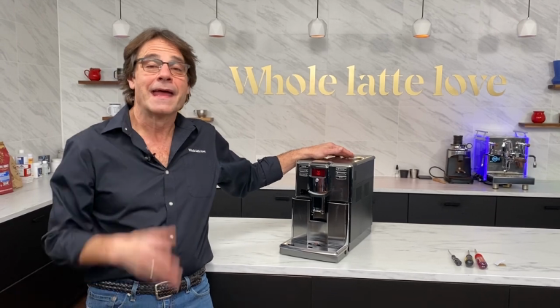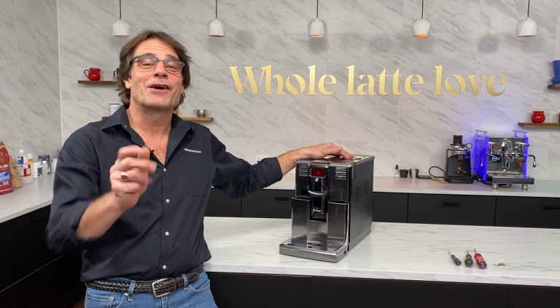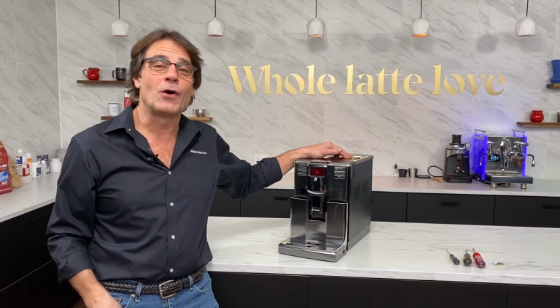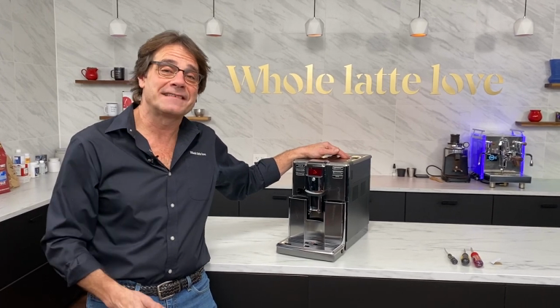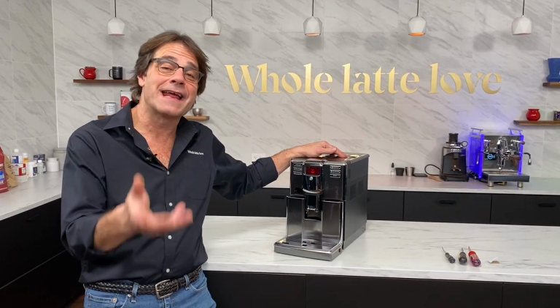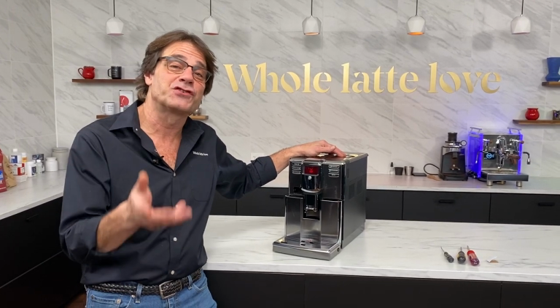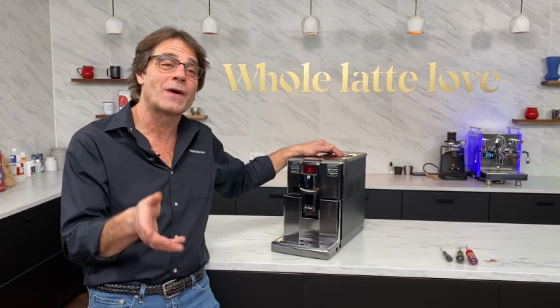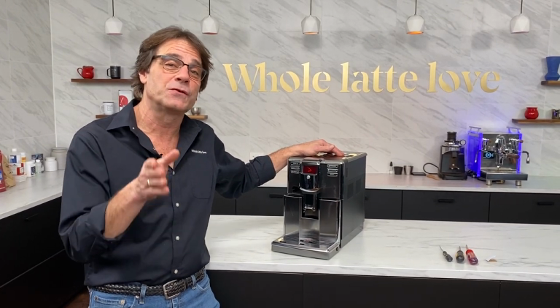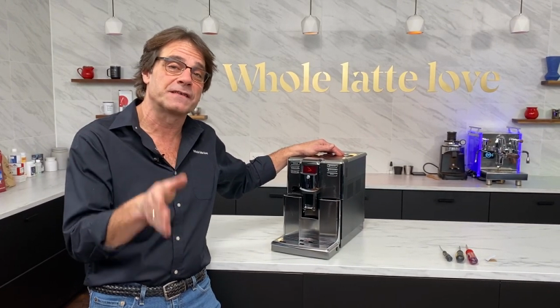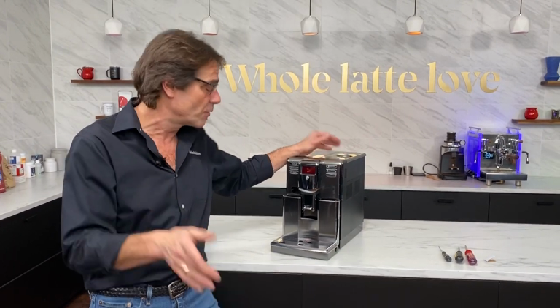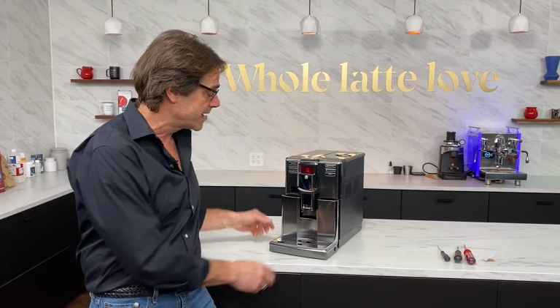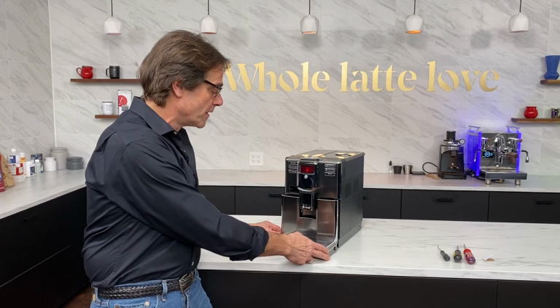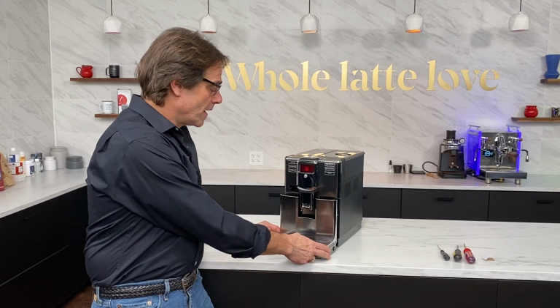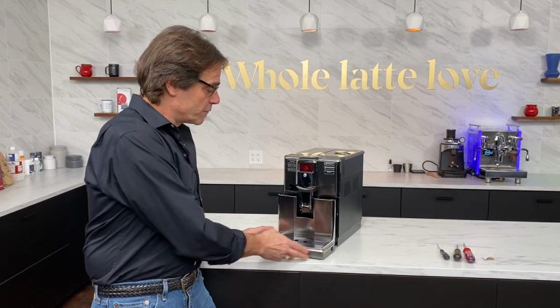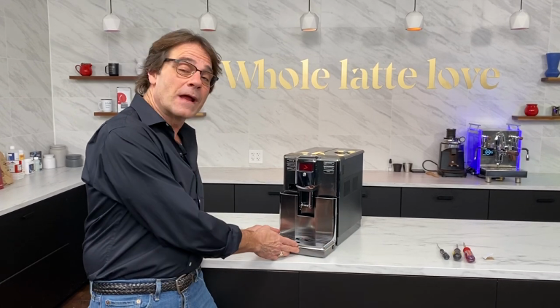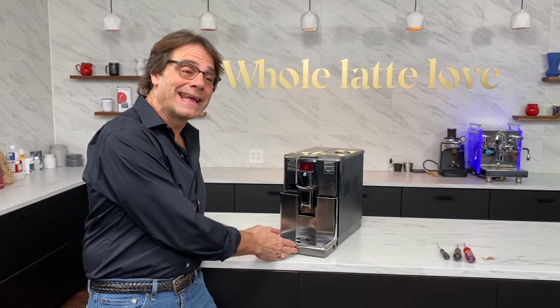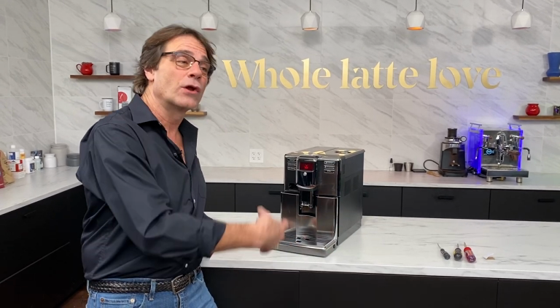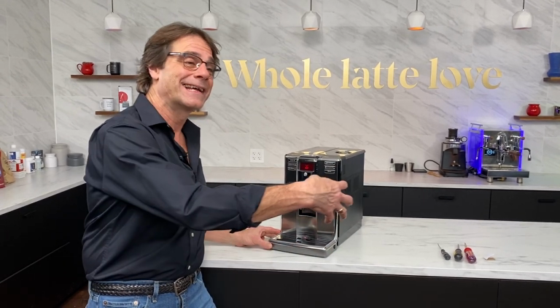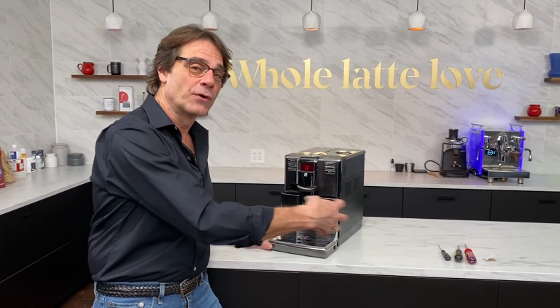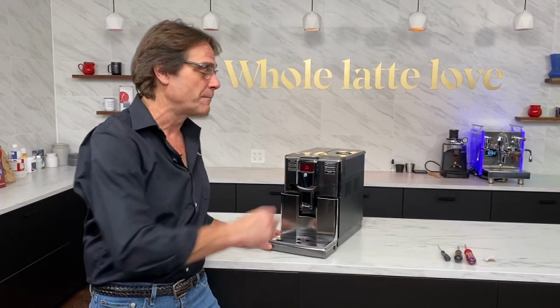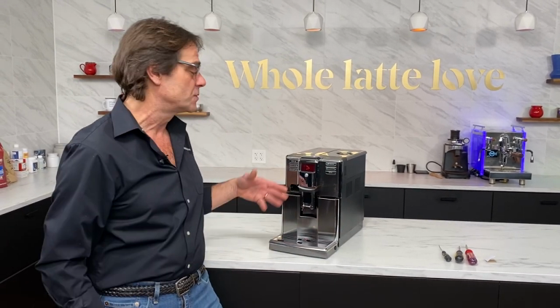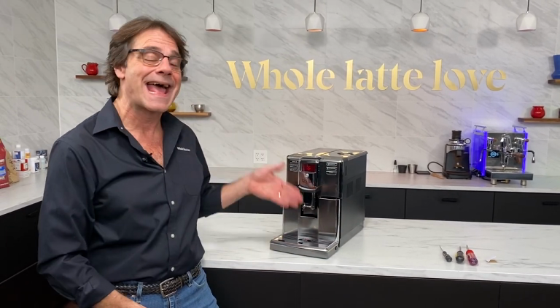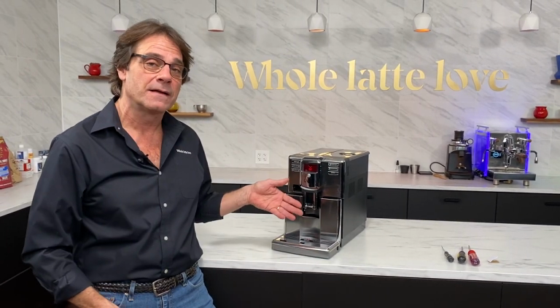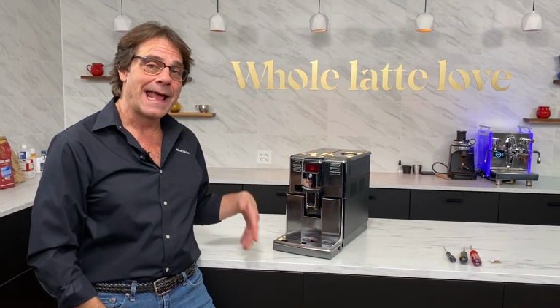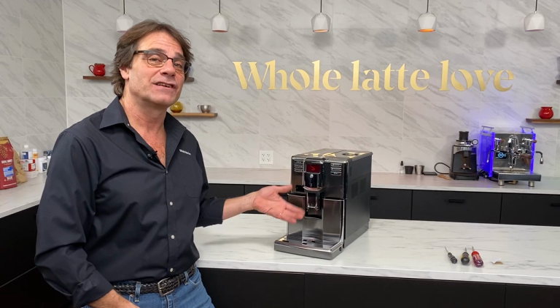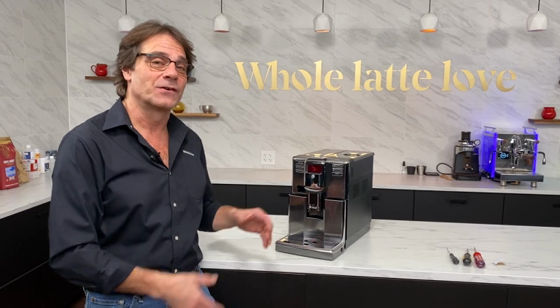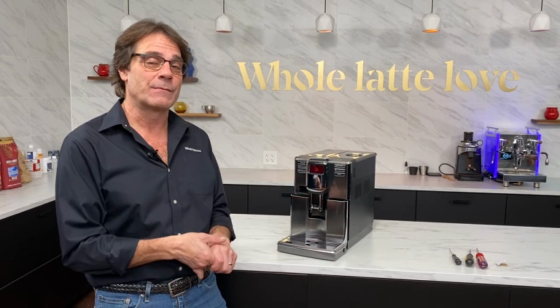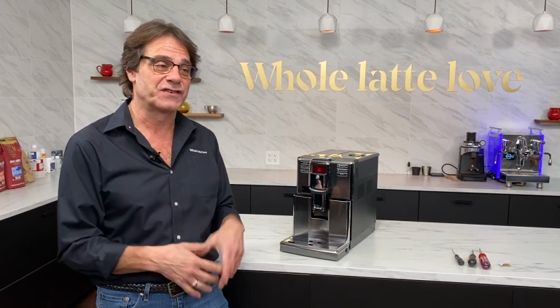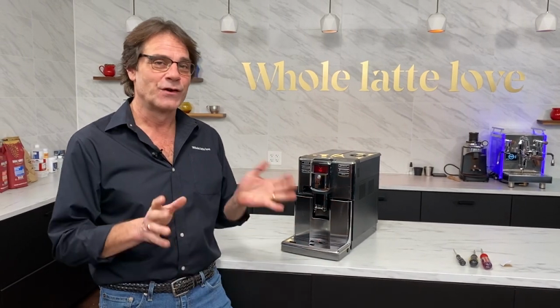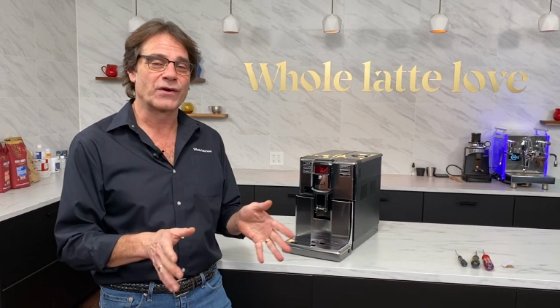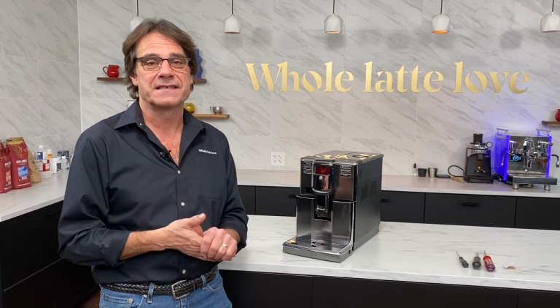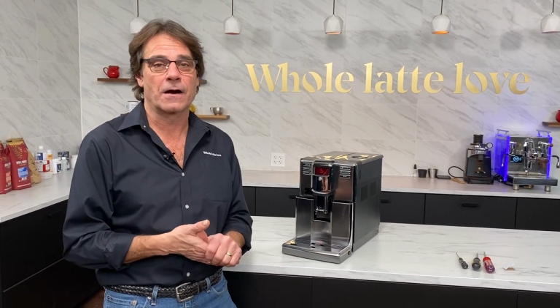Hey, Mark here from Whole Latte Love. Today I'm going to show you how to fix a problem where you can't get your drip tray back in, or you can't get the brew unit back into an Anima, Anima Deluxe, or Anima Prestige. Really pretty easy to take care of.